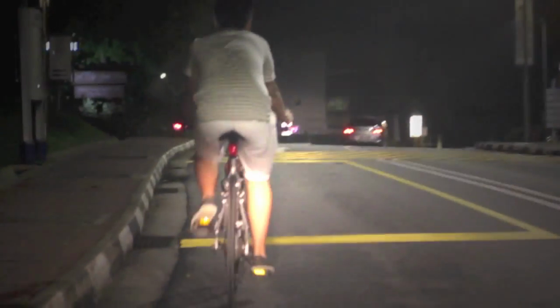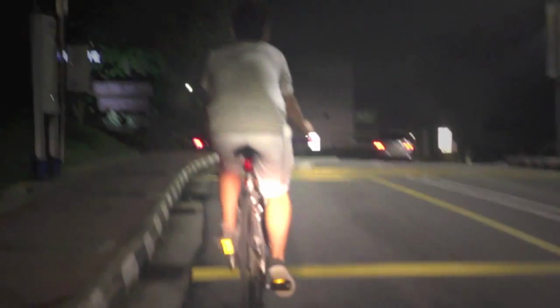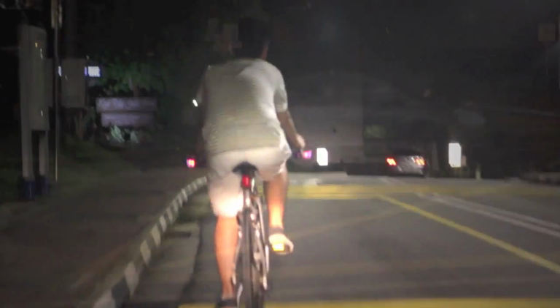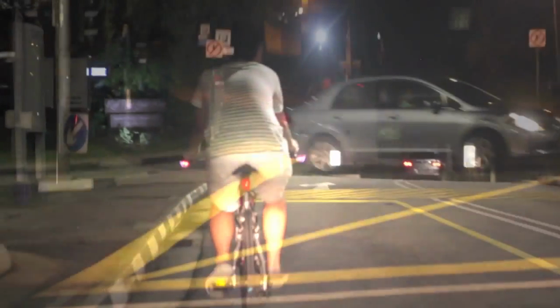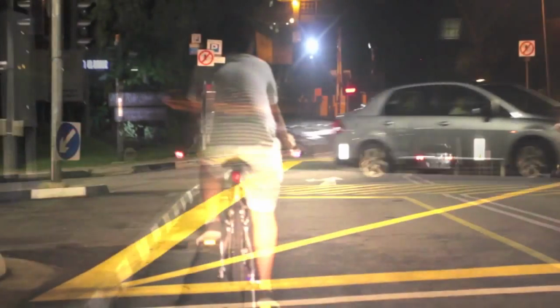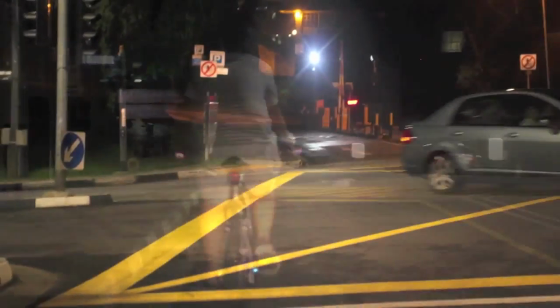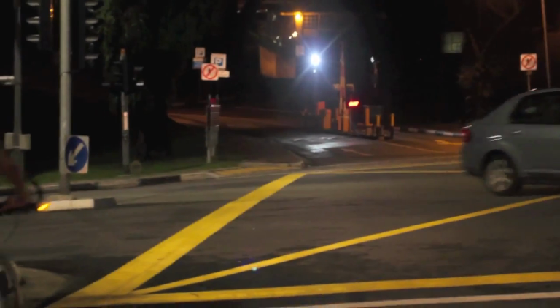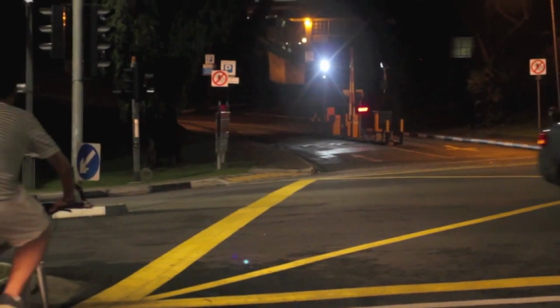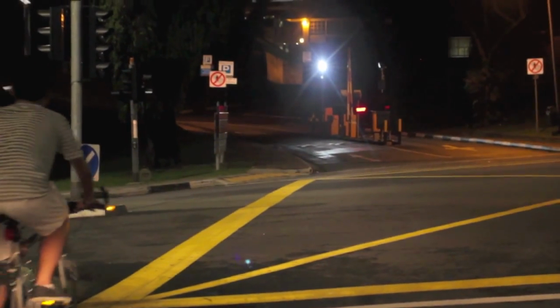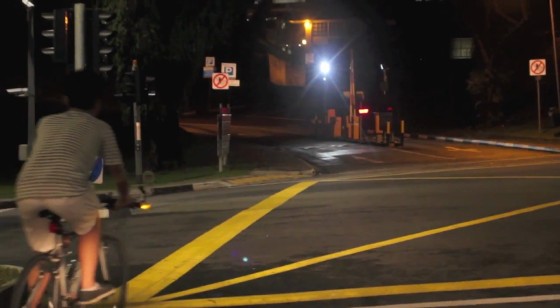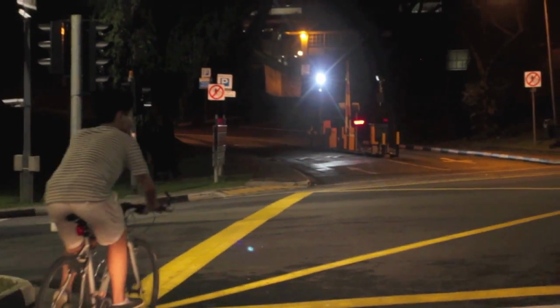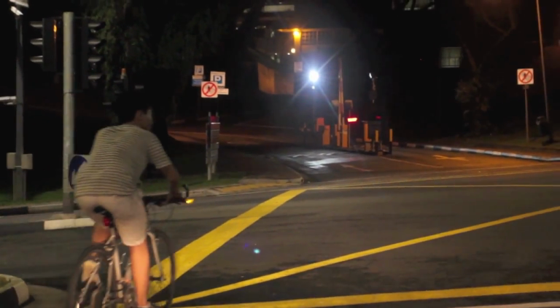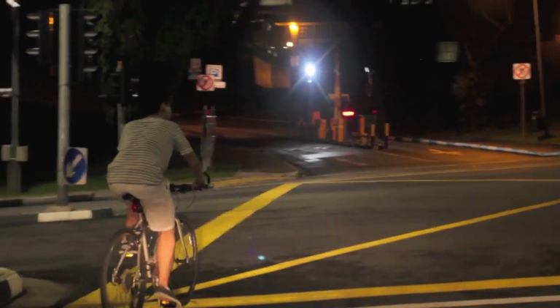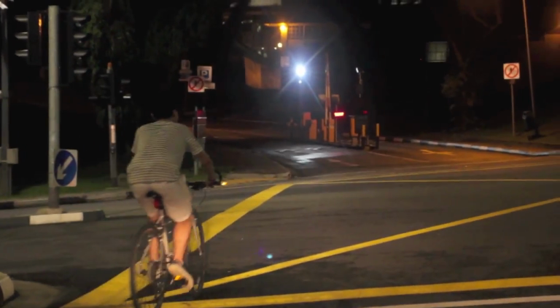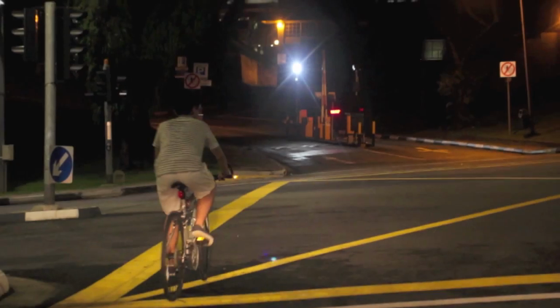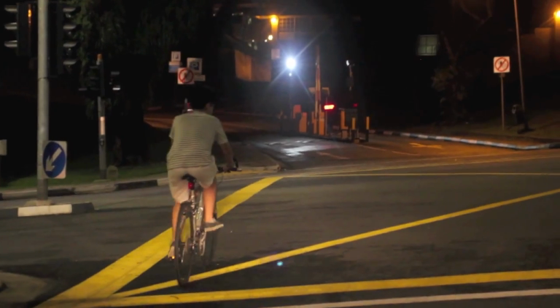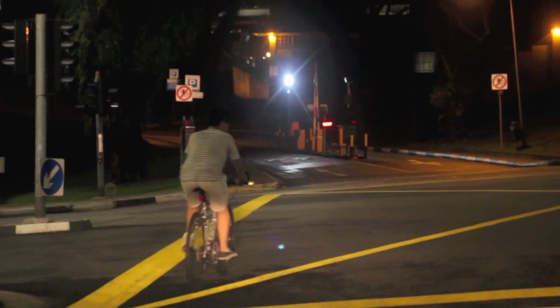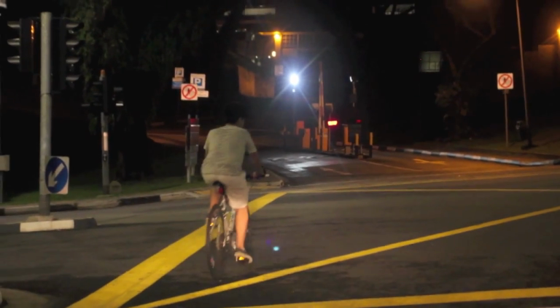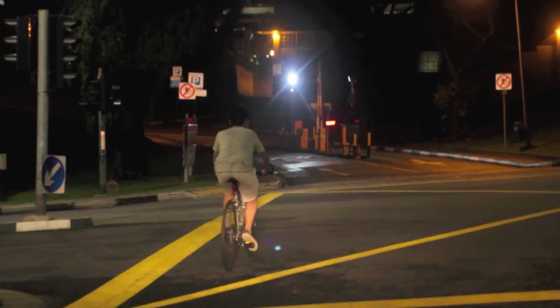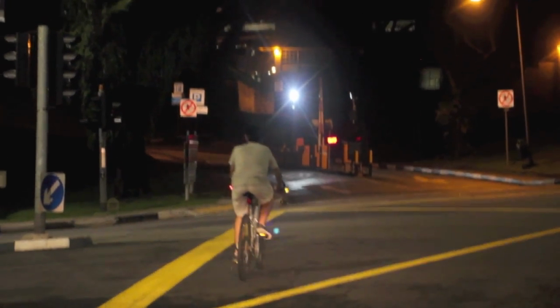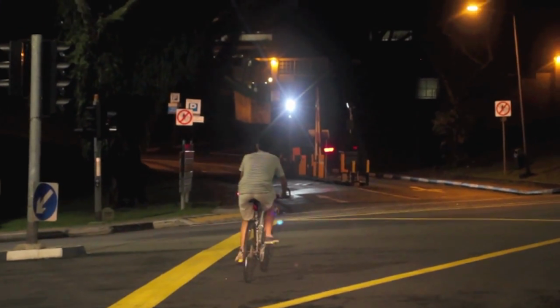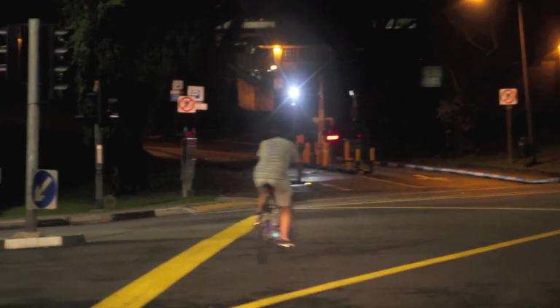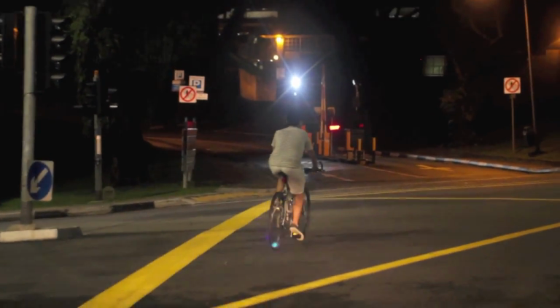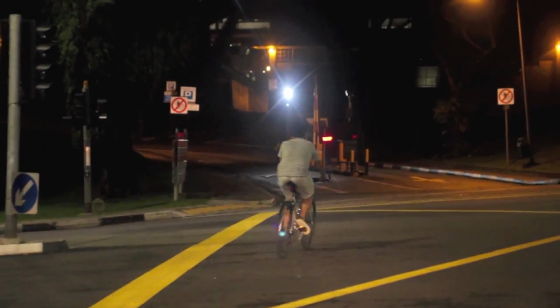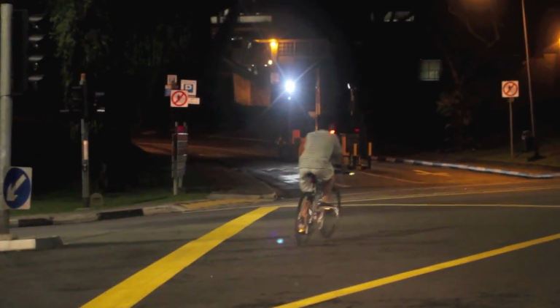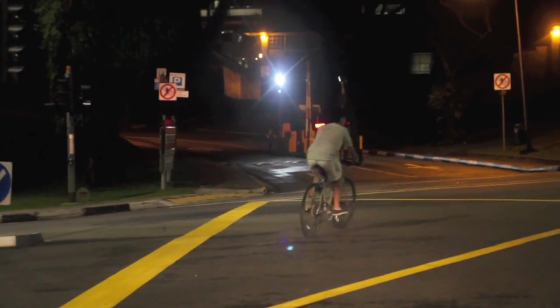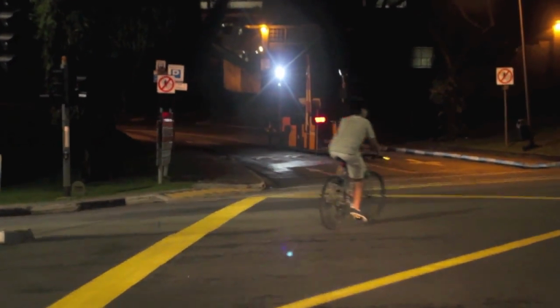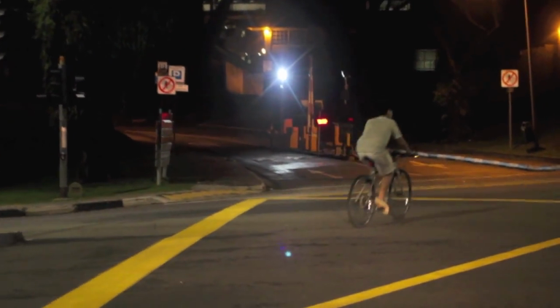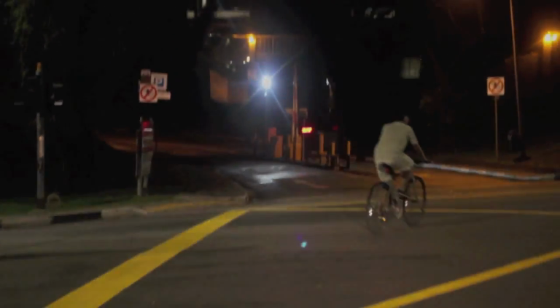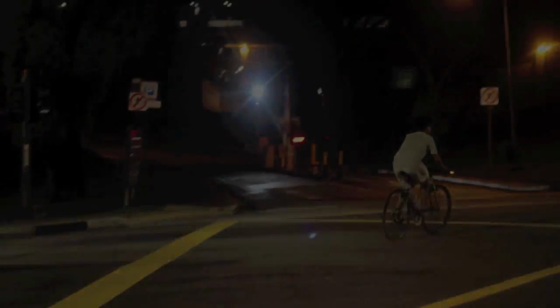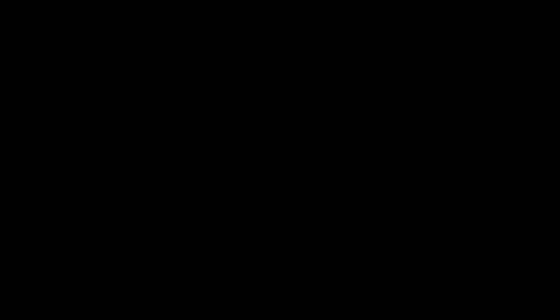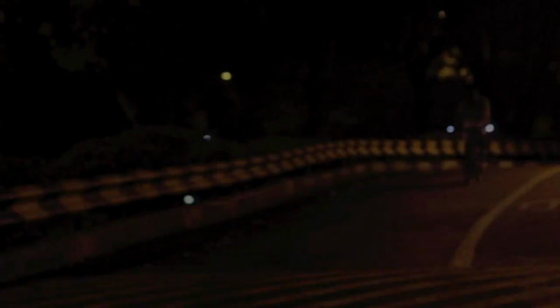Our lights follow road traffic convention, so any road user who encounters these lights for the first time can easily understand your intention.